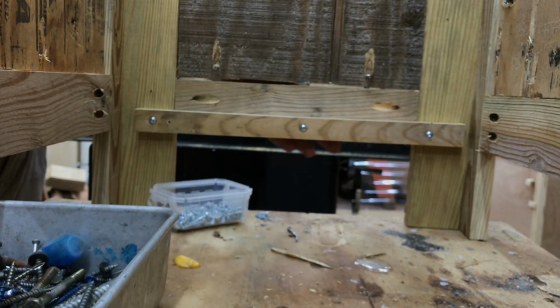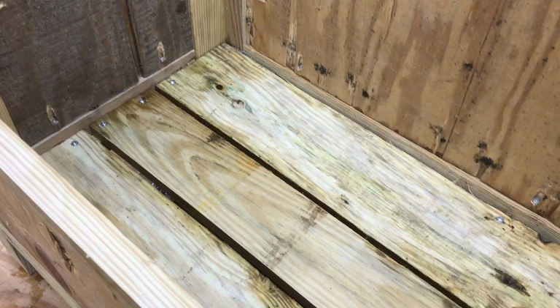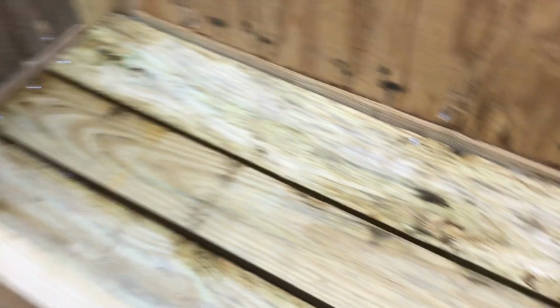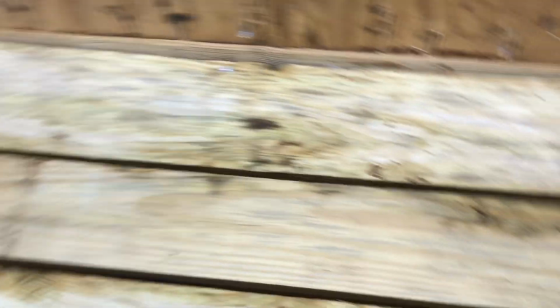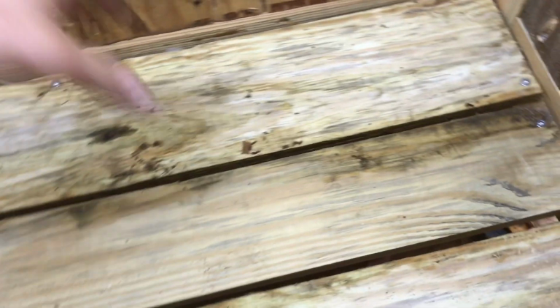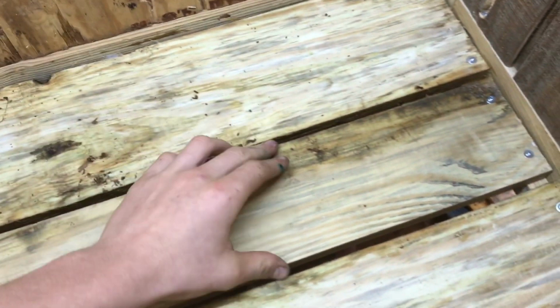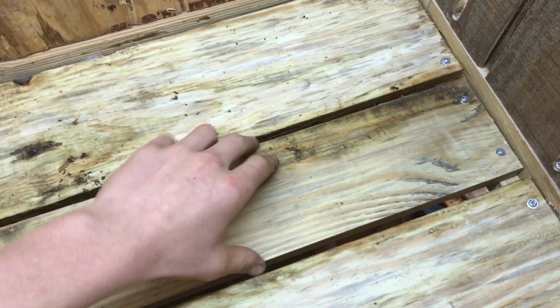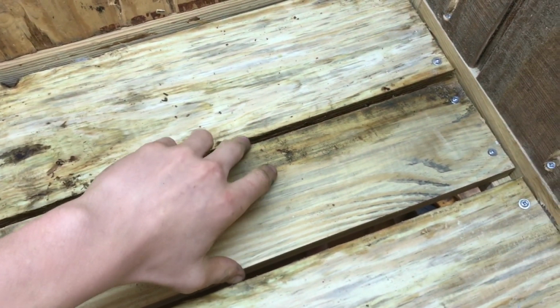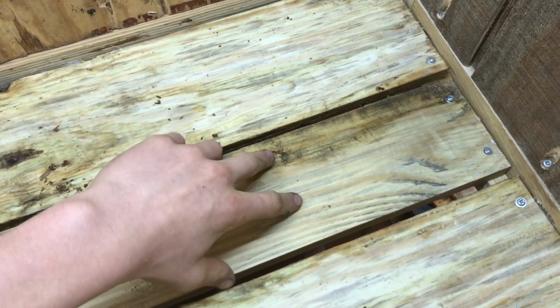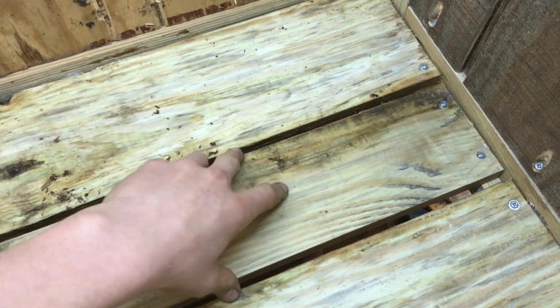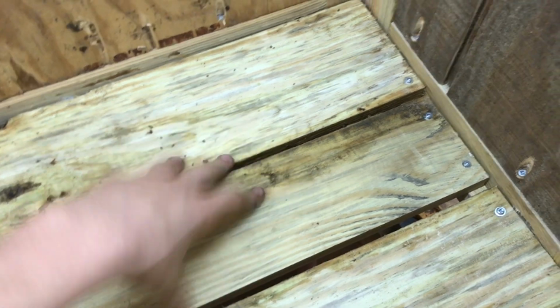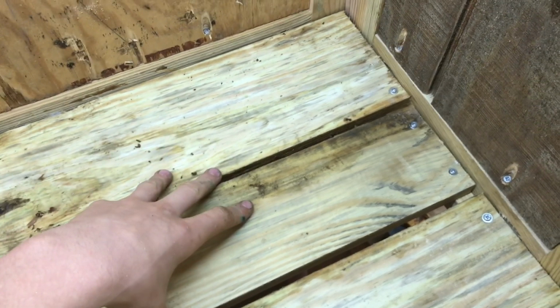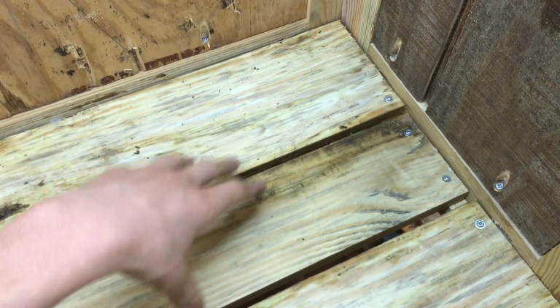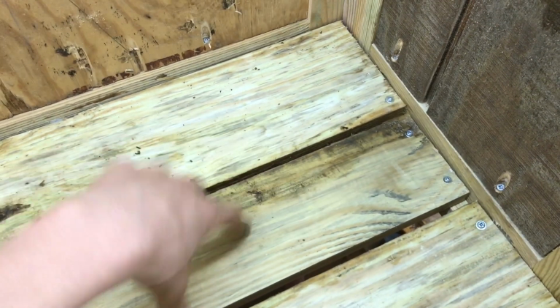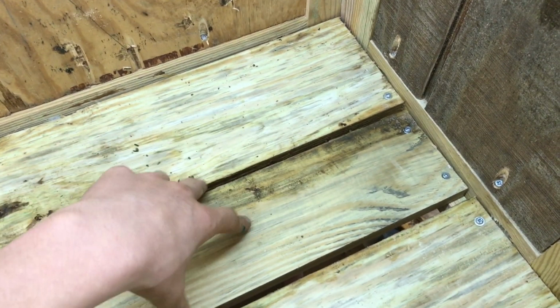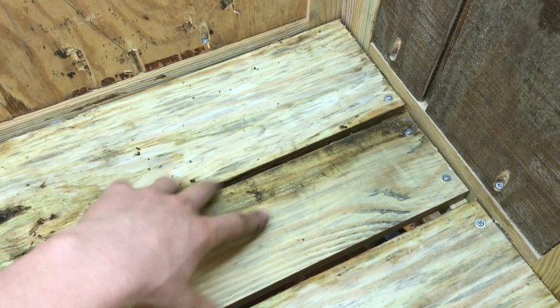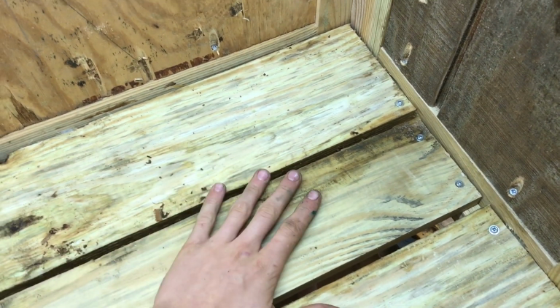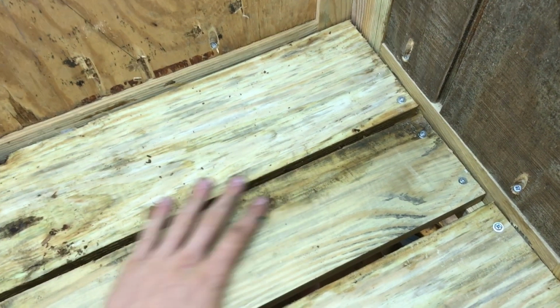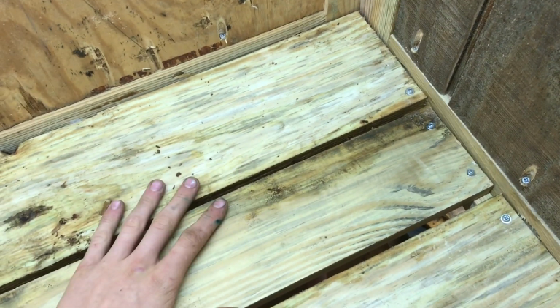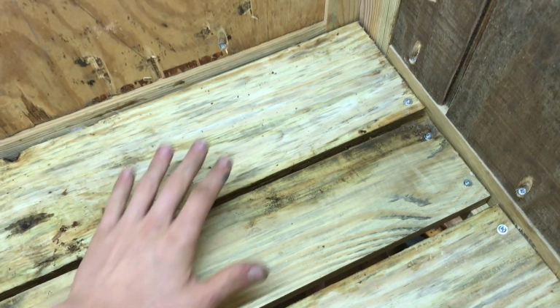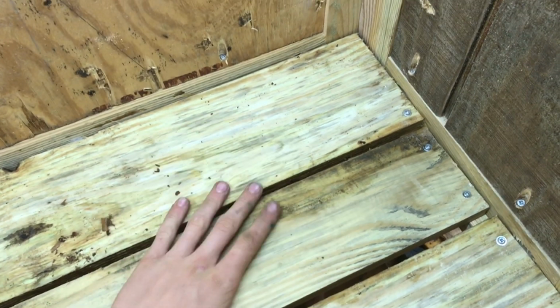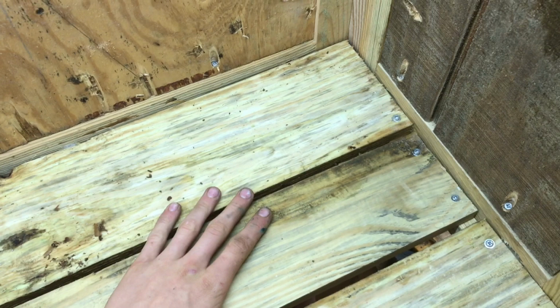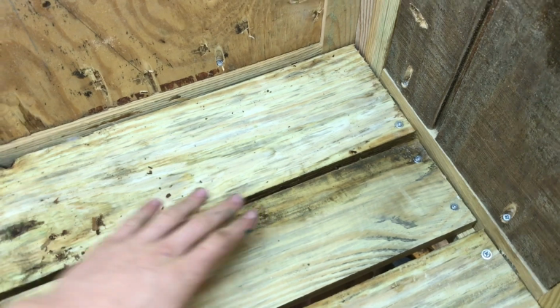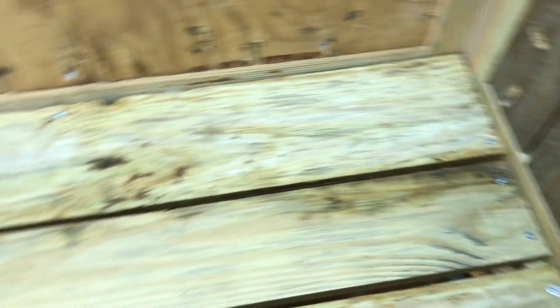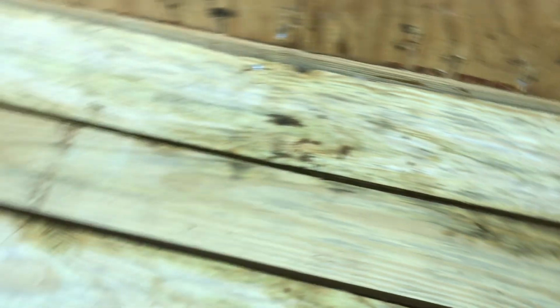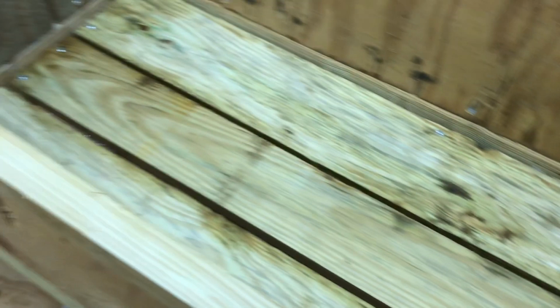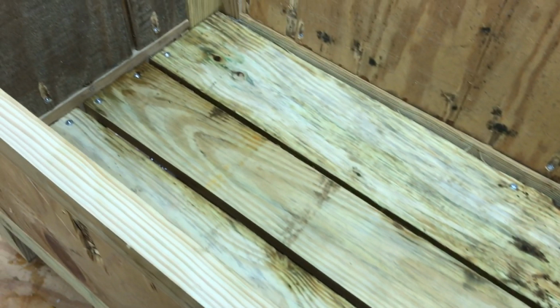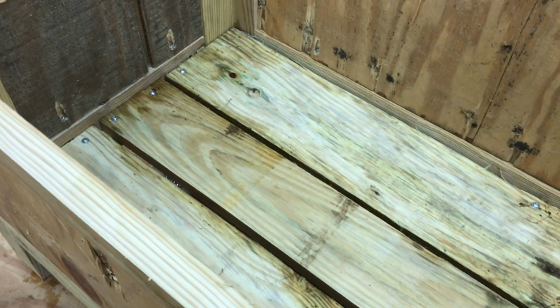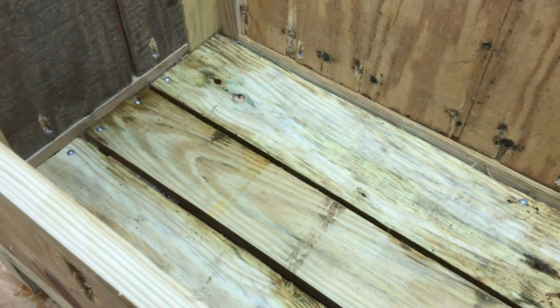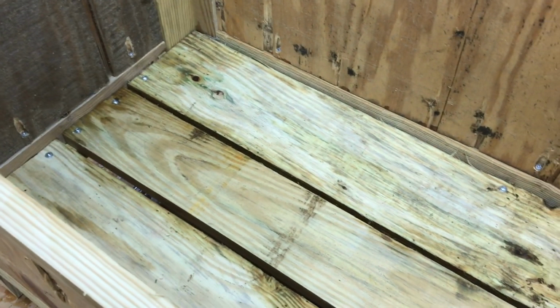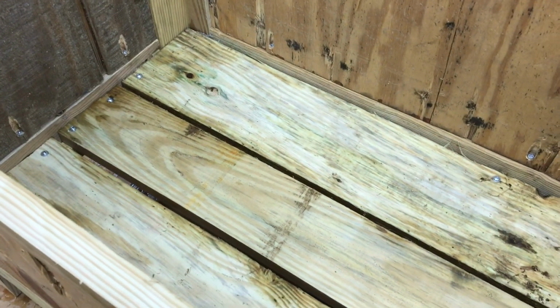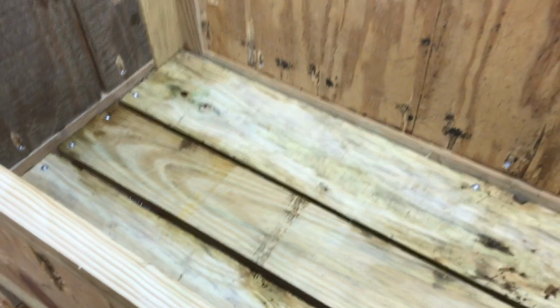The bottom is in and I left a little gap so air can flow. If I need to, I can come back and put a hardware cloth mesh over this to keep animals out, but for now I'm just going to leave it like that.